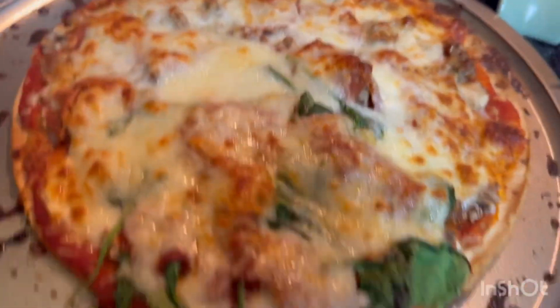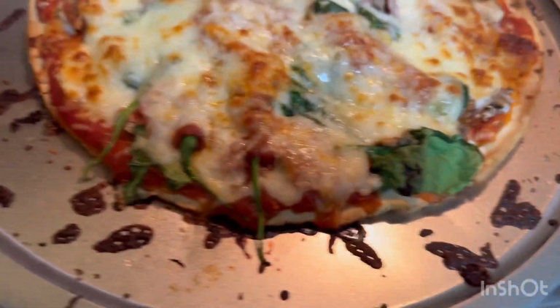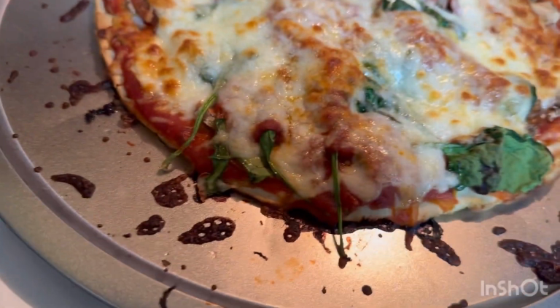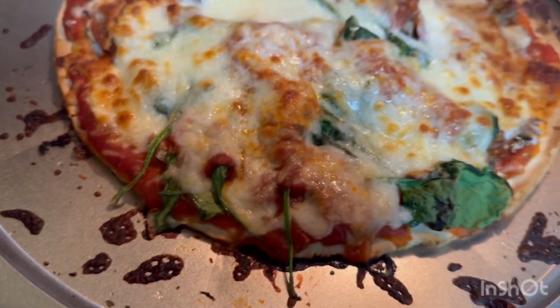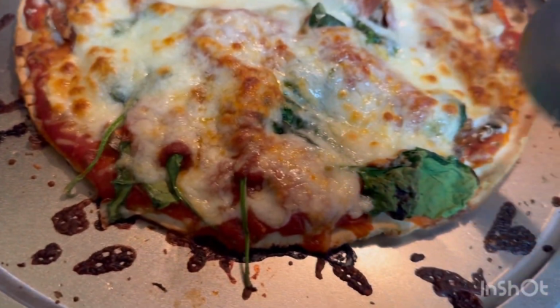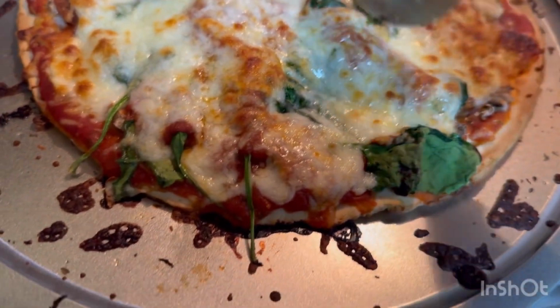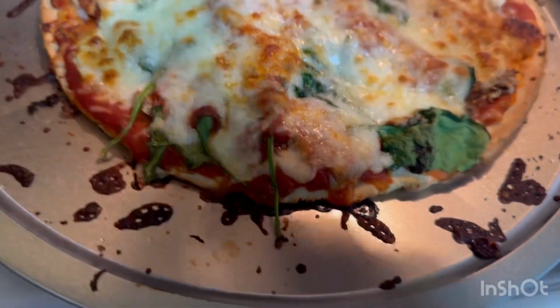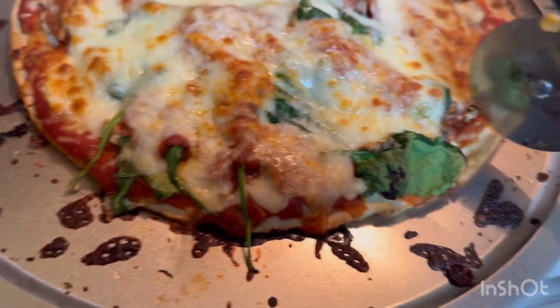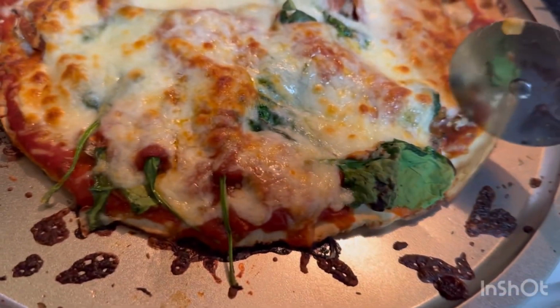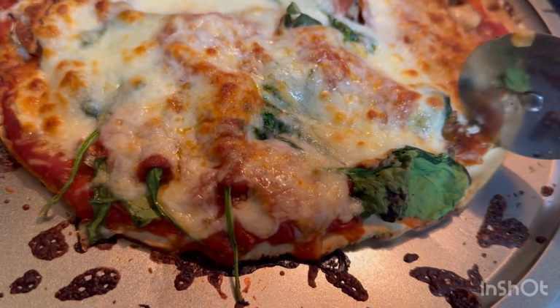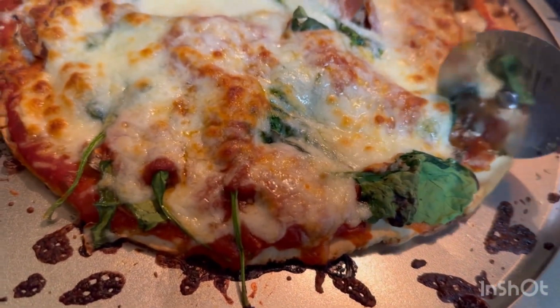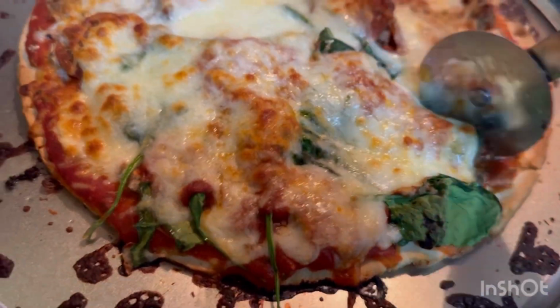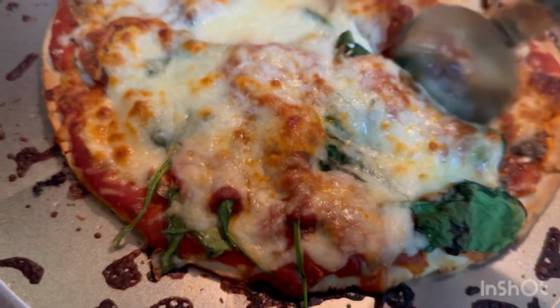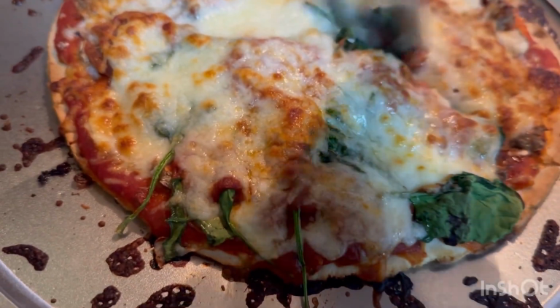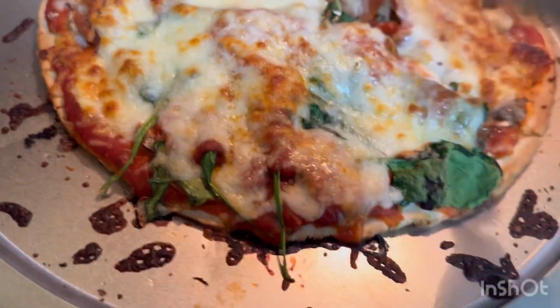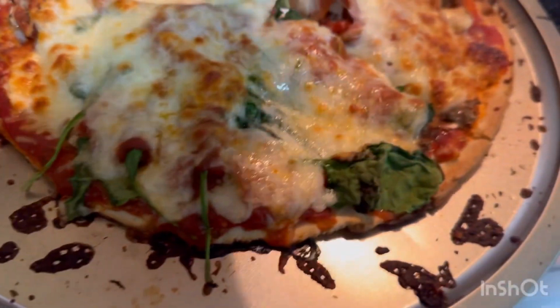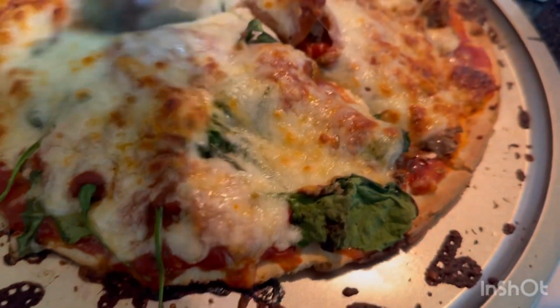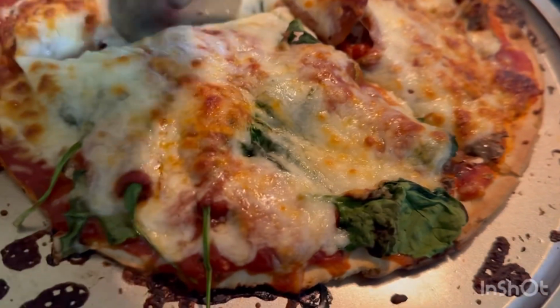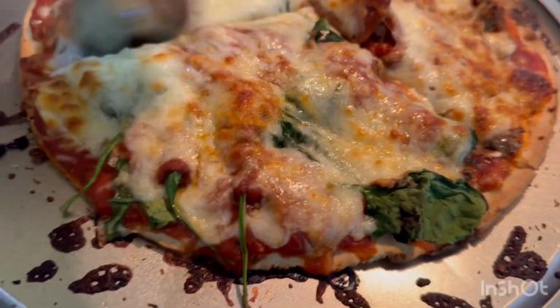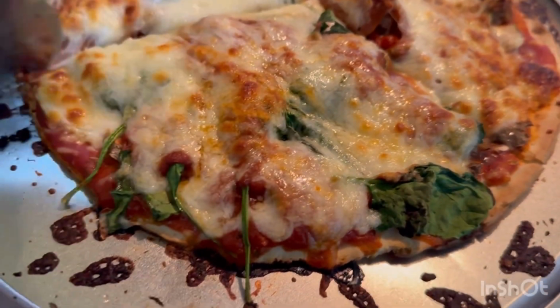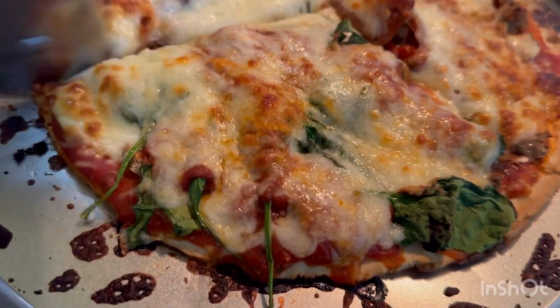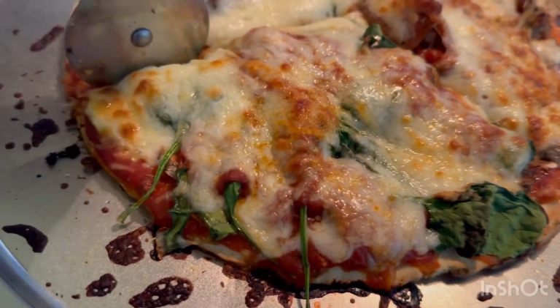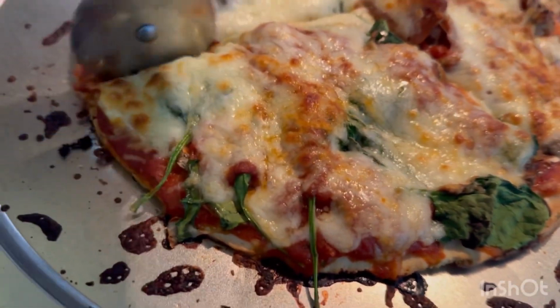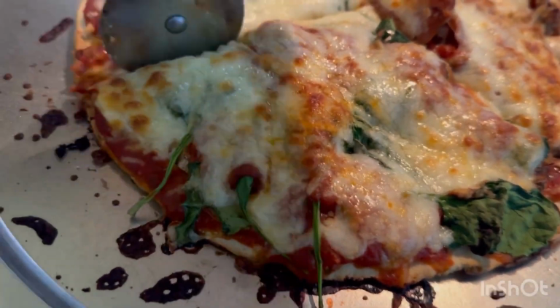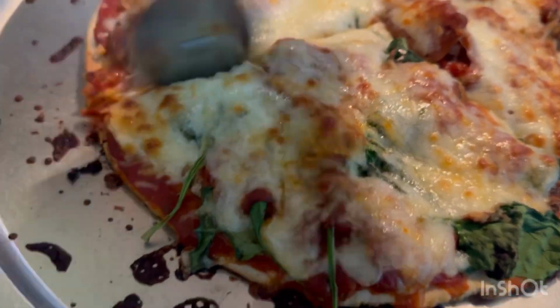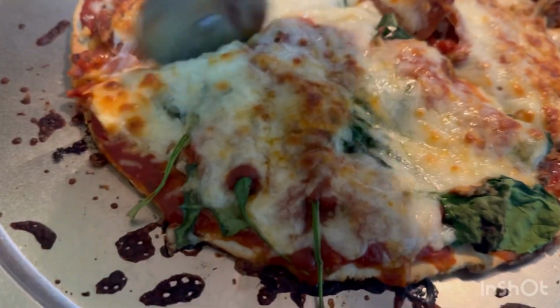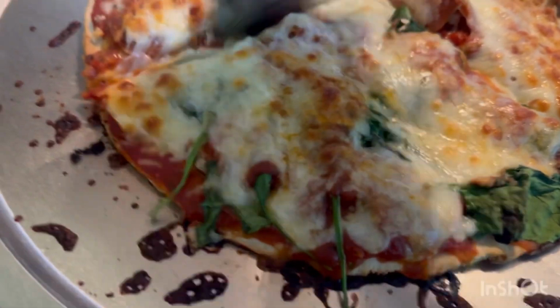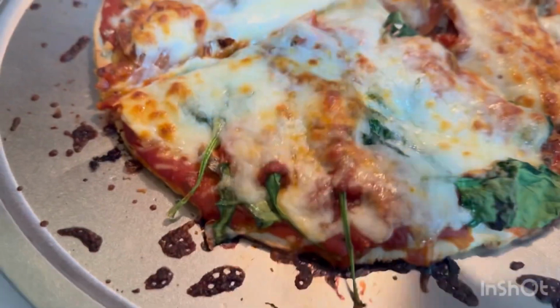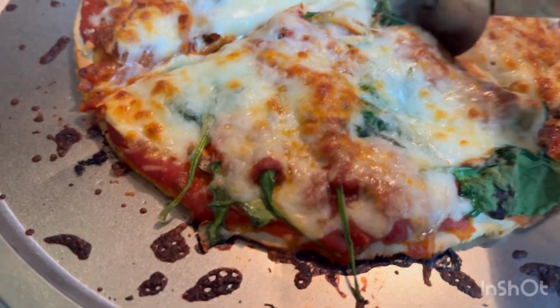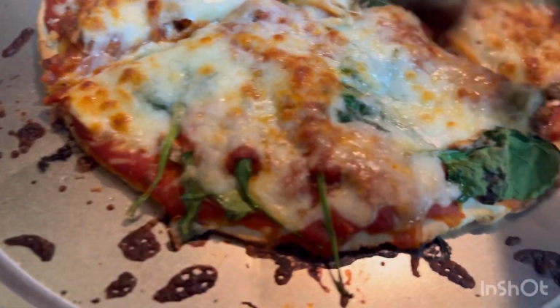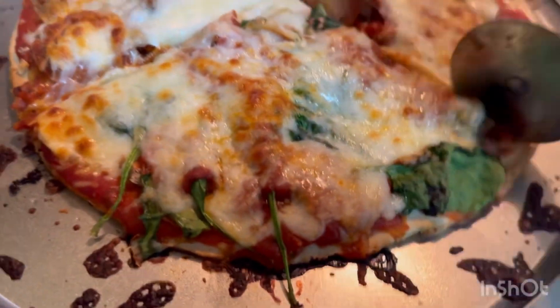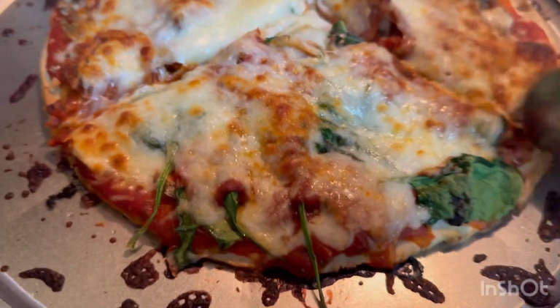All right y'all, I gotta figure out how I'm gonna cut this because this piece with all the spinach is mine. Cut it right there — it's a little bigger than what I wanted, I wasn't thinking when I did it, but I'm gonna show you.